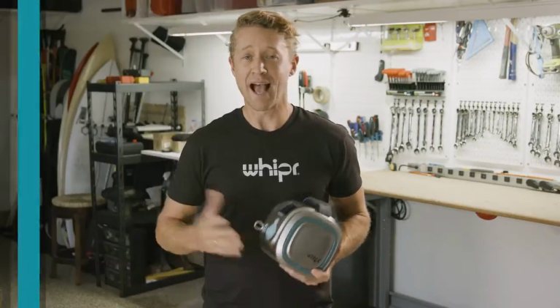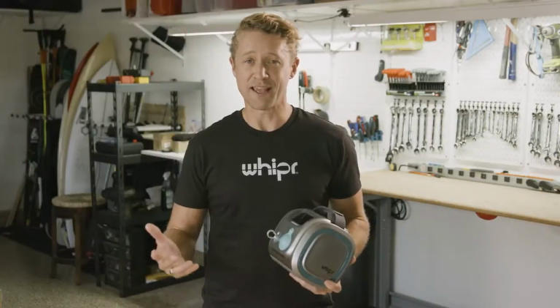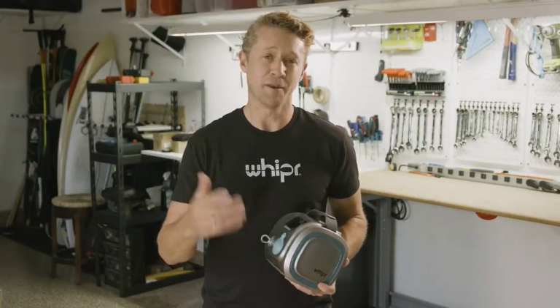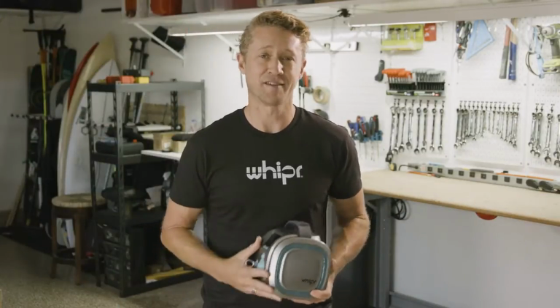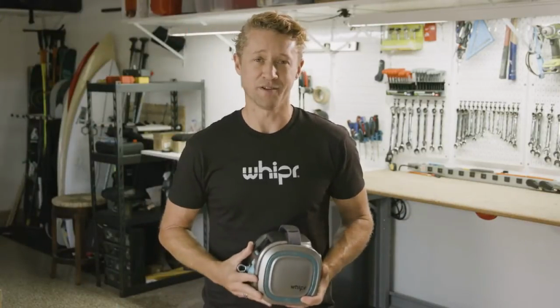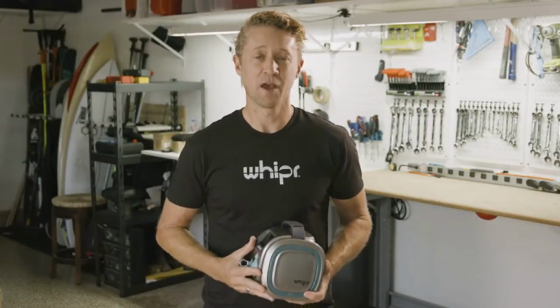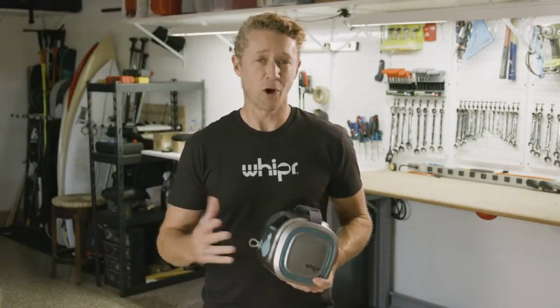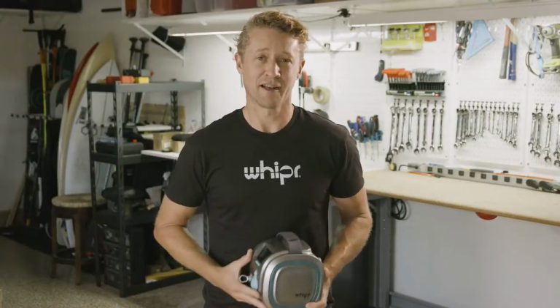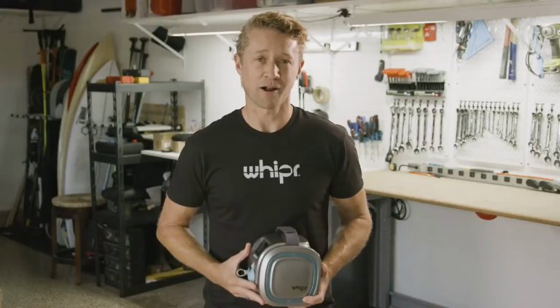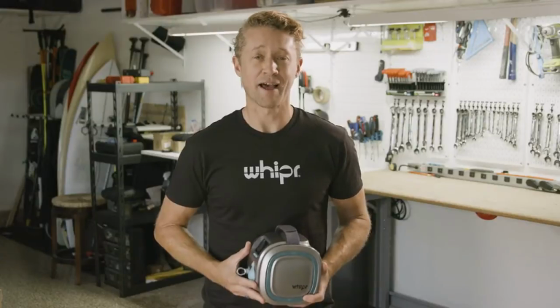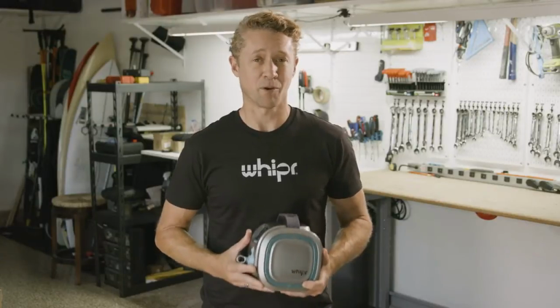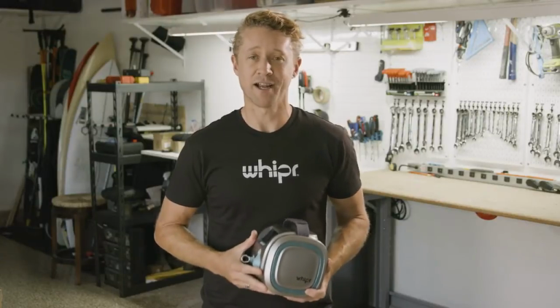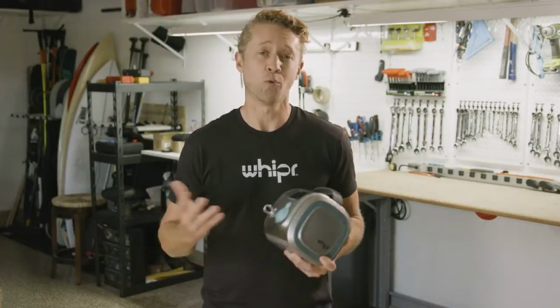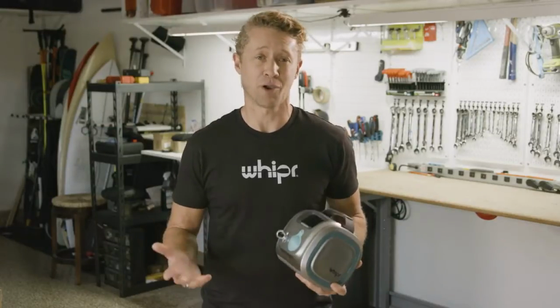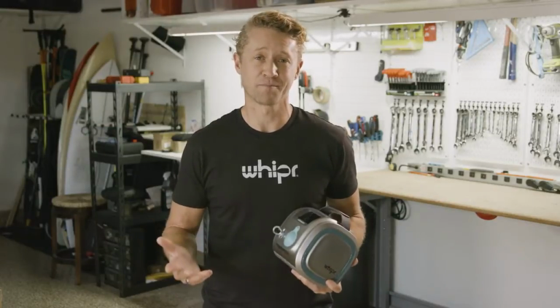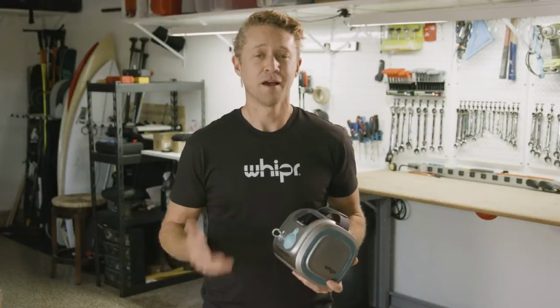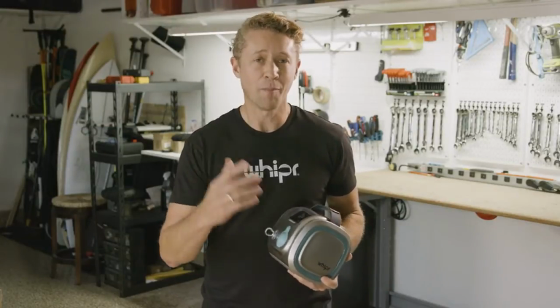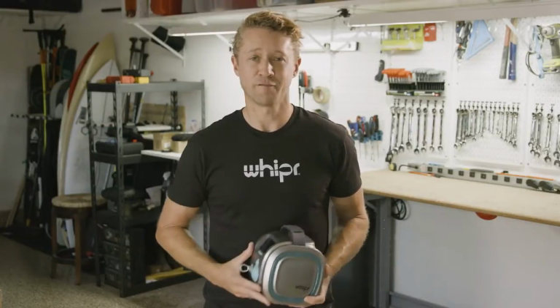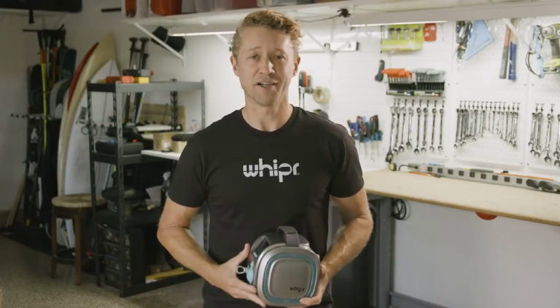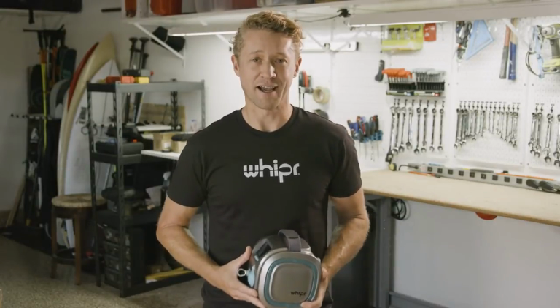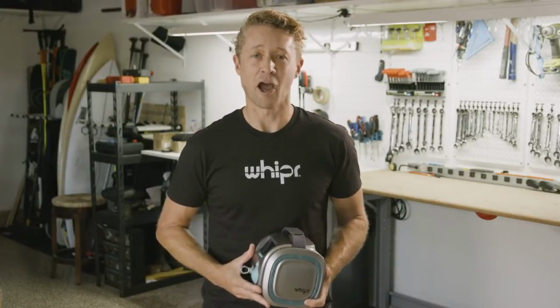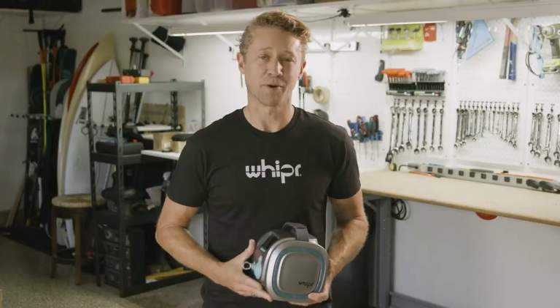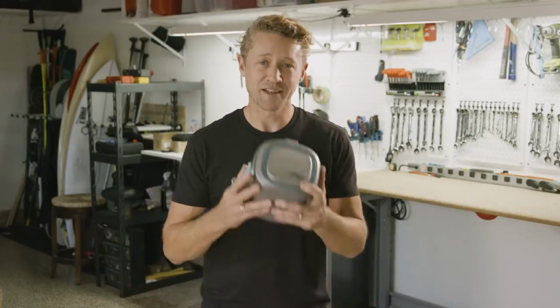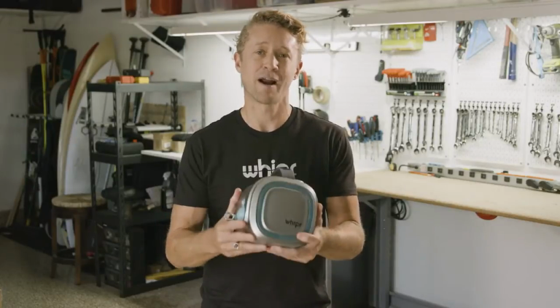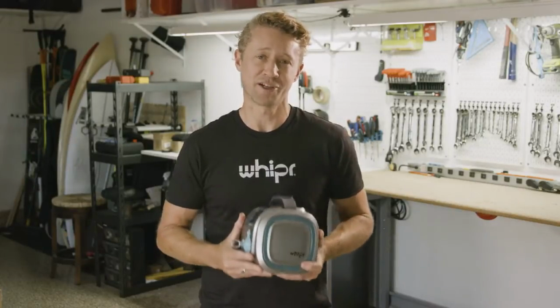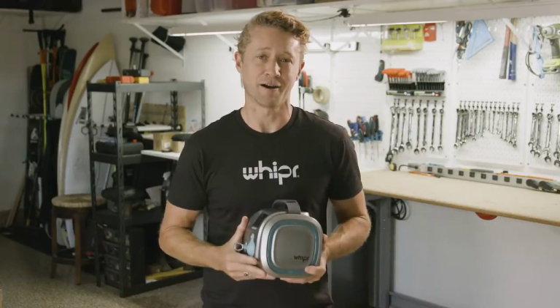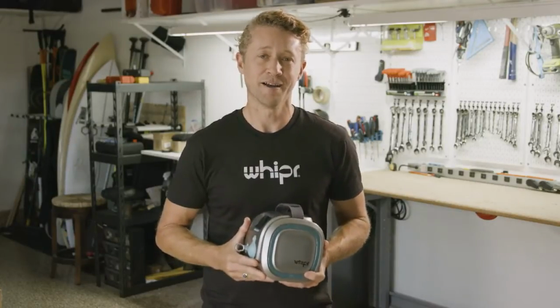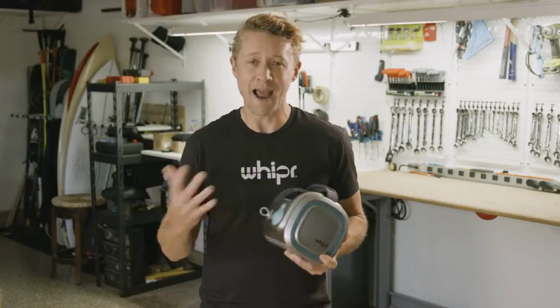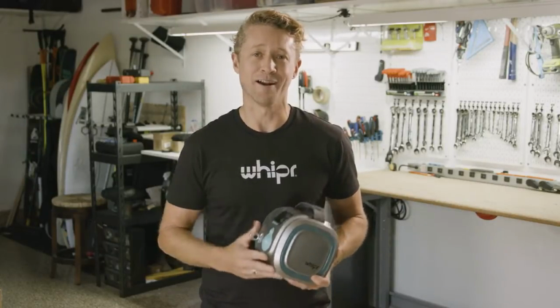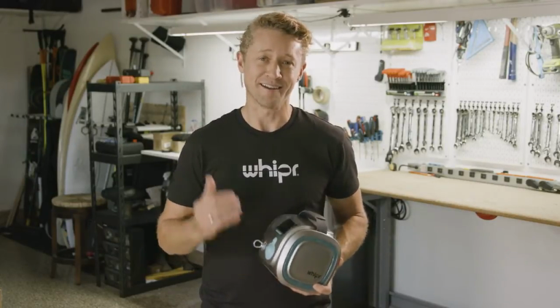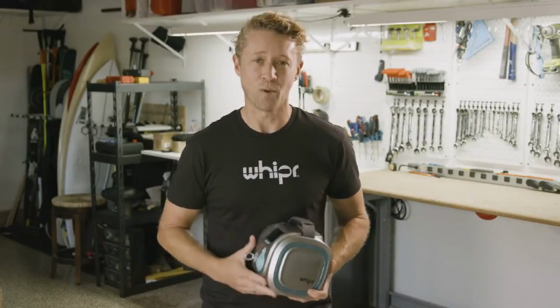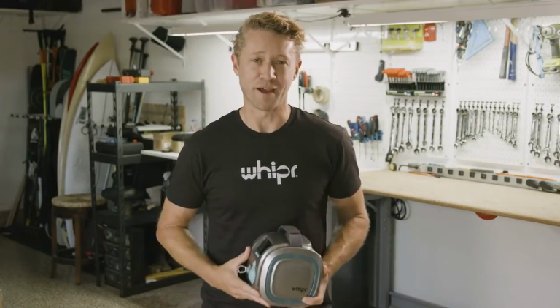Our team is the best in the business. We know how to deliver products and our supply chain is already in place. So I'm asking for your pledge today to help us bring this incredible machine to market, so everyone can get Whipper Fit.